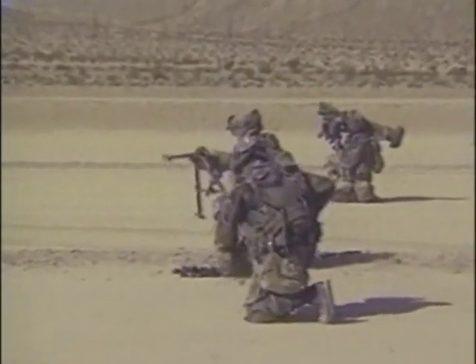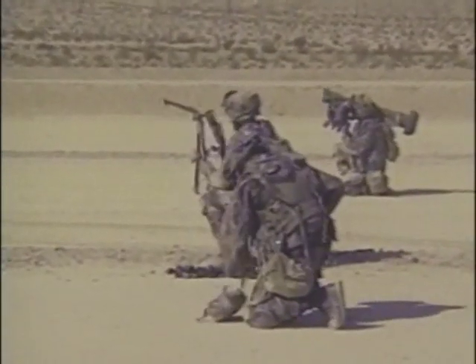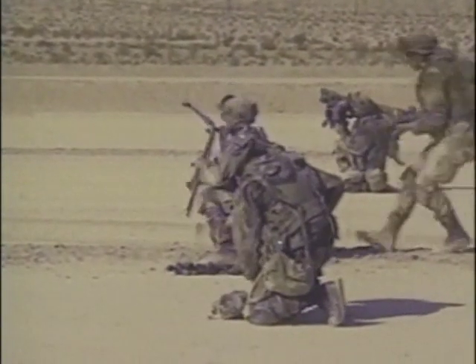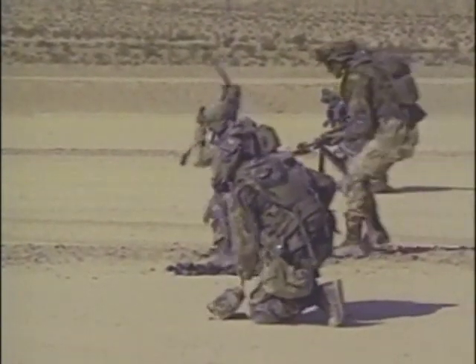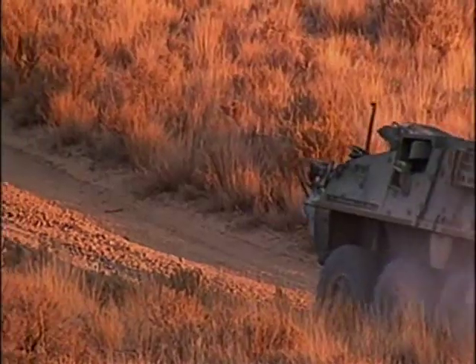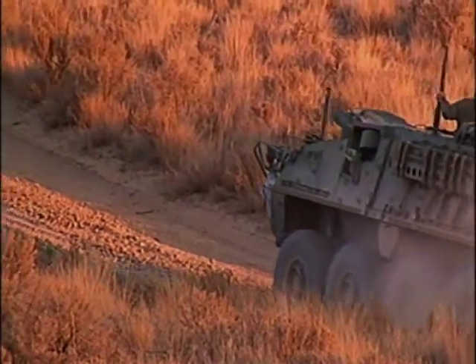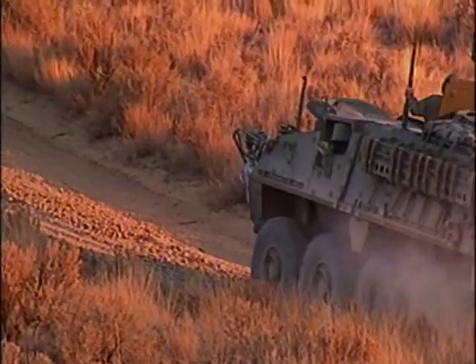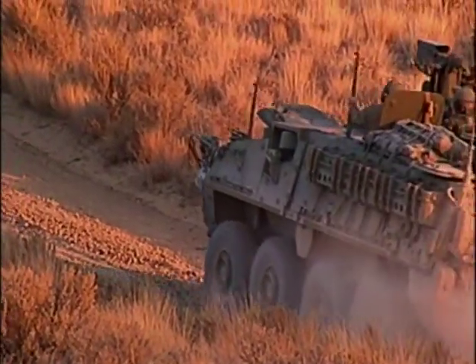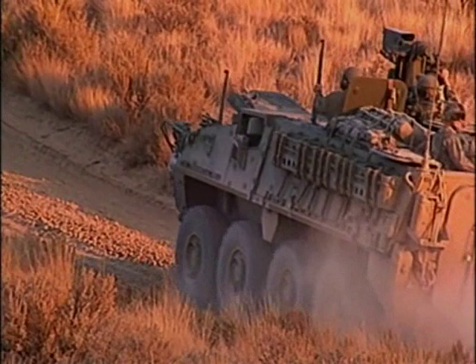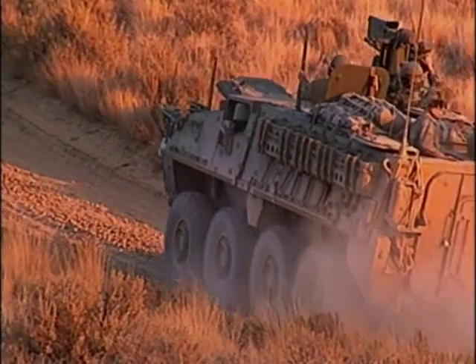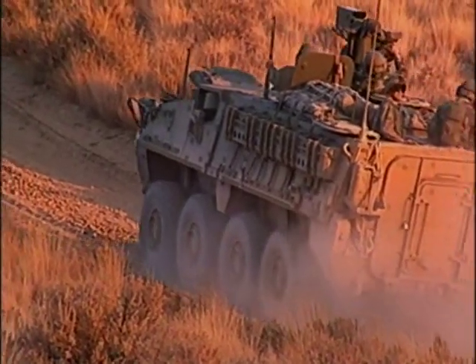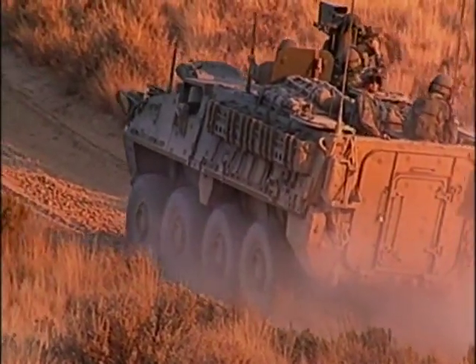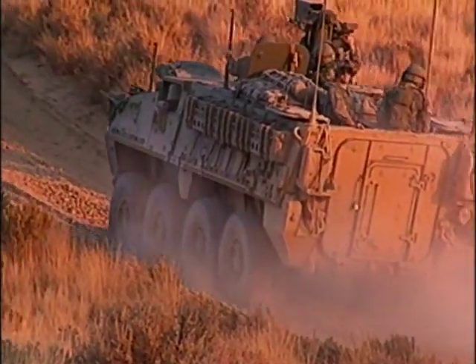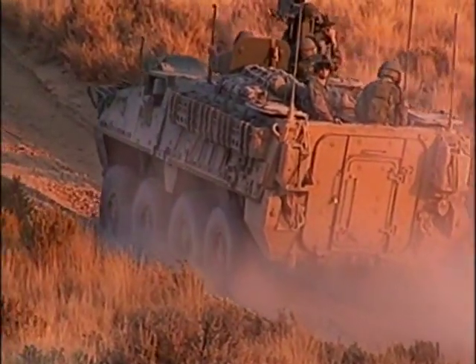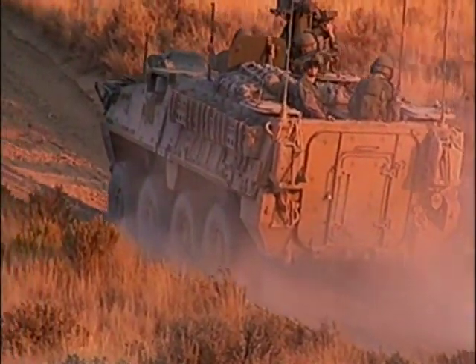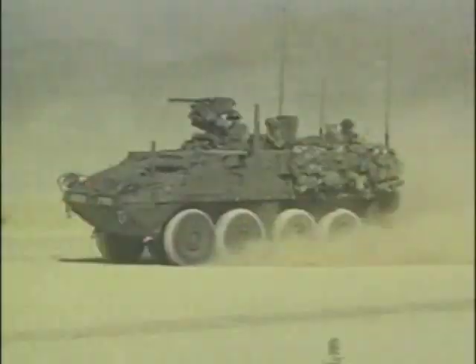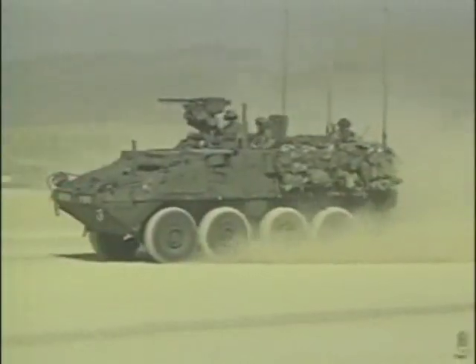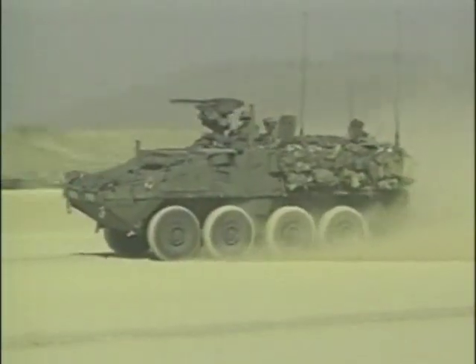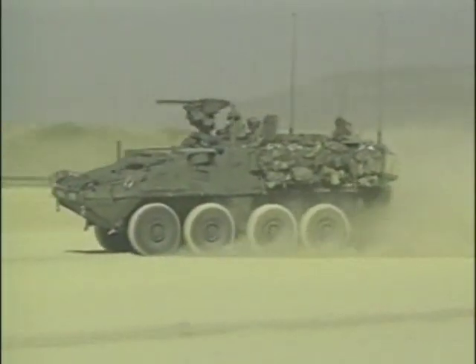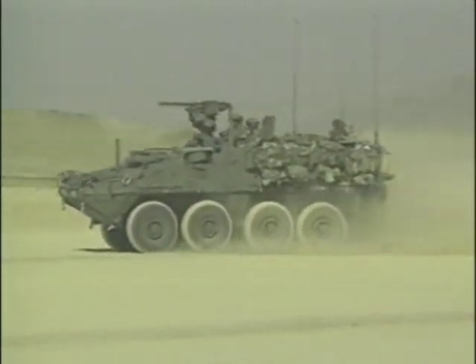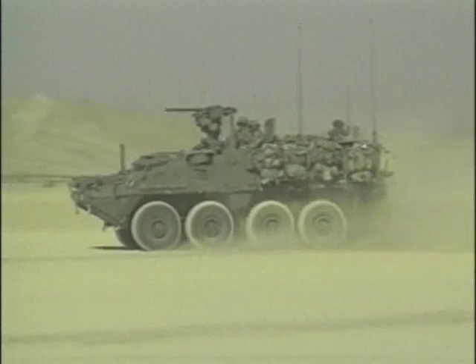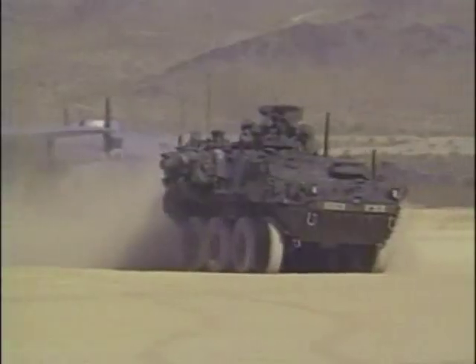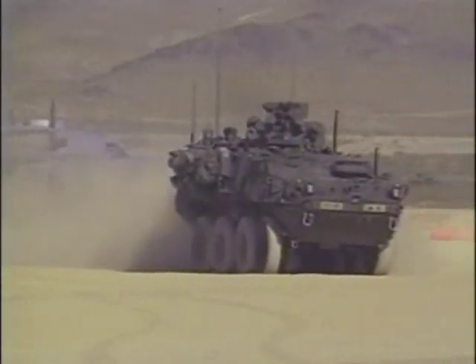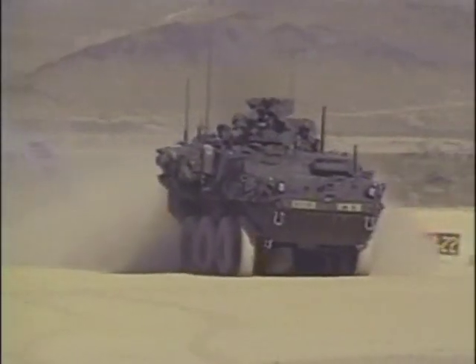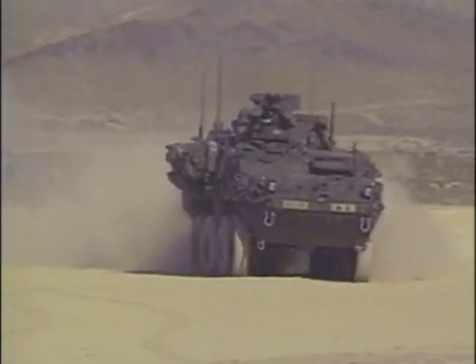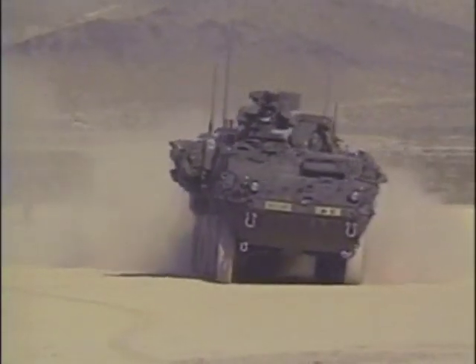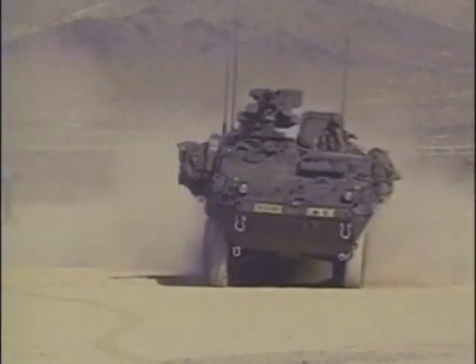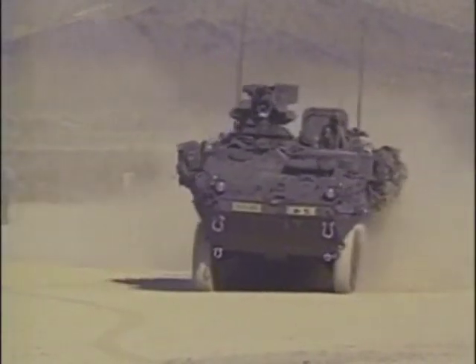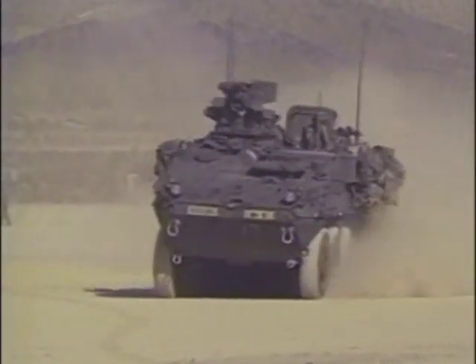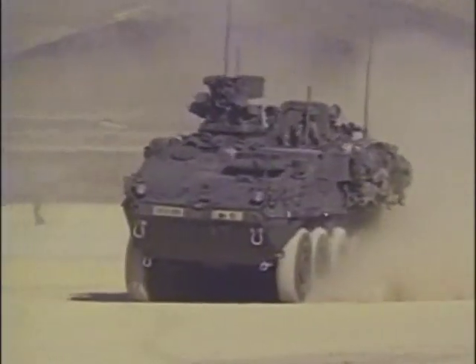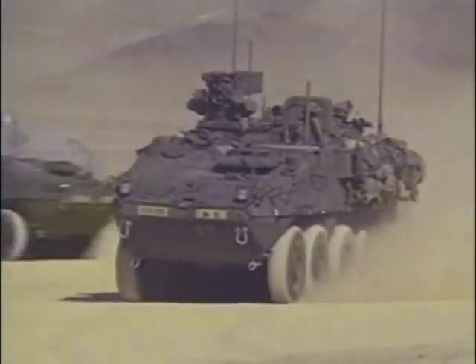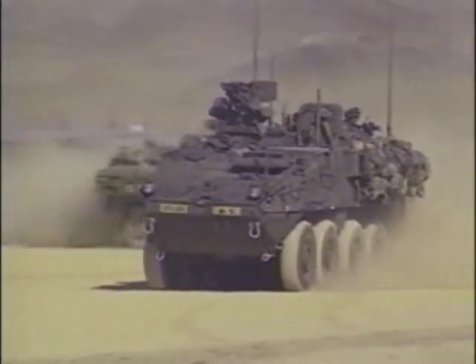The Army is betting much of its future on the success of this 19-ton wheeled combat vehicle. In 2003, the Stryker made its combat debut in Operation Iraqi Freedom with the Army's first deployment of Stryker Brigade Combat Teams.